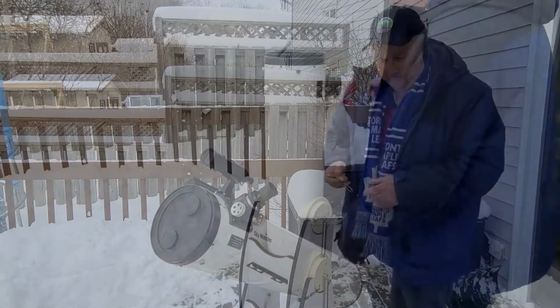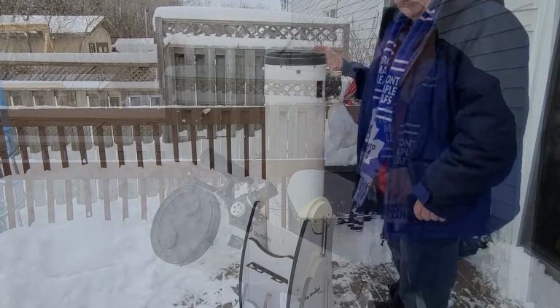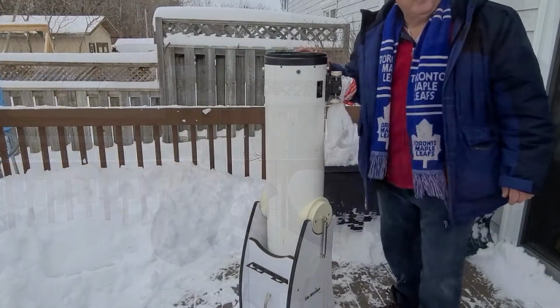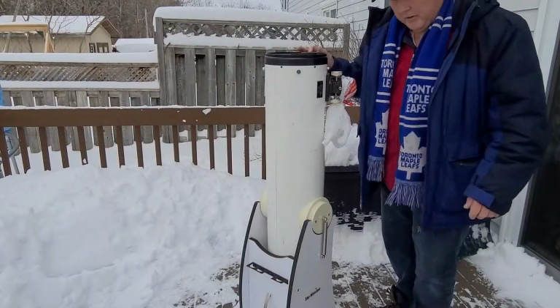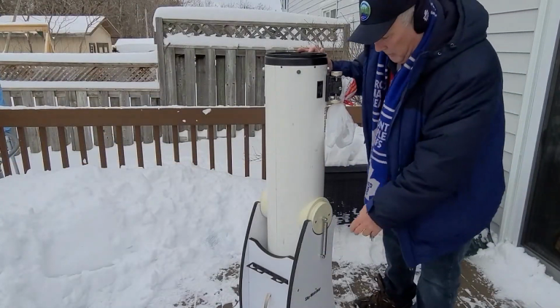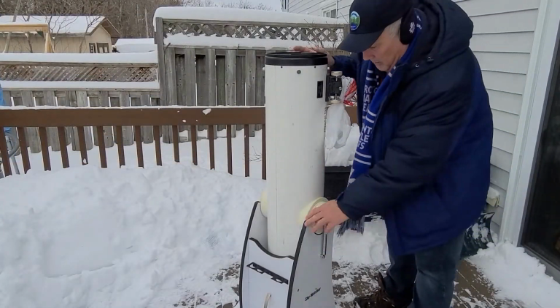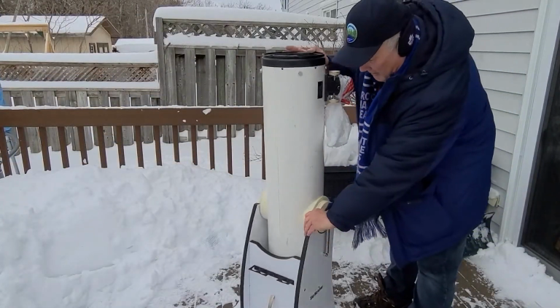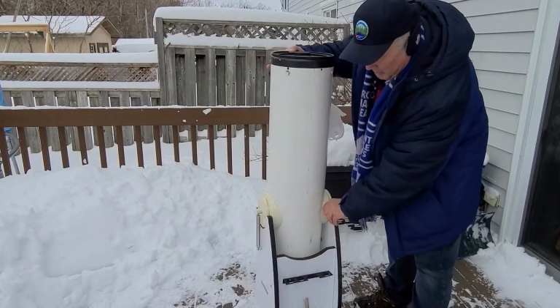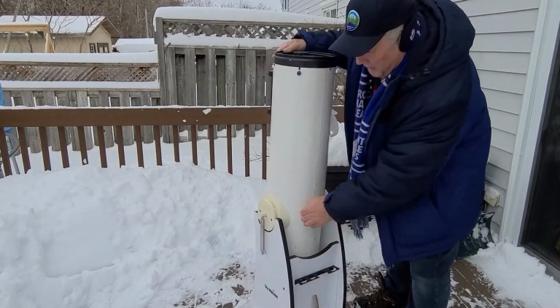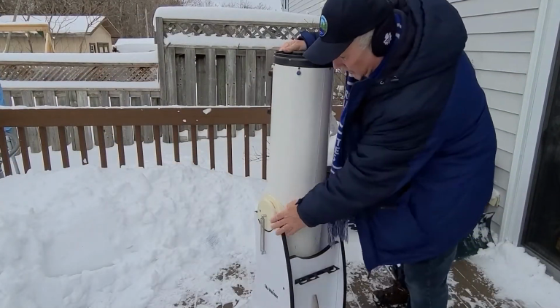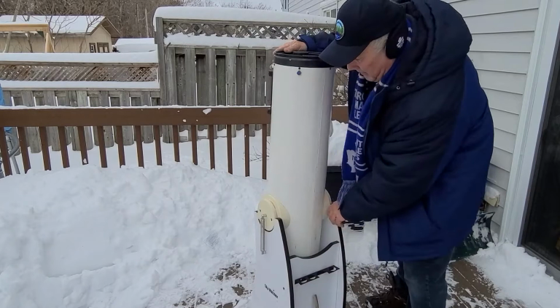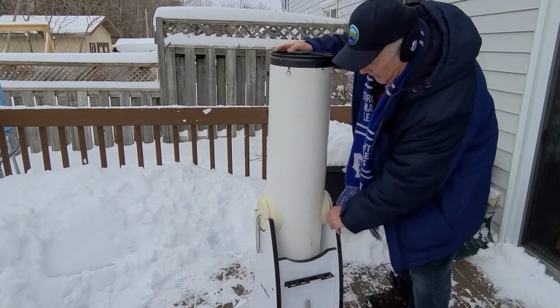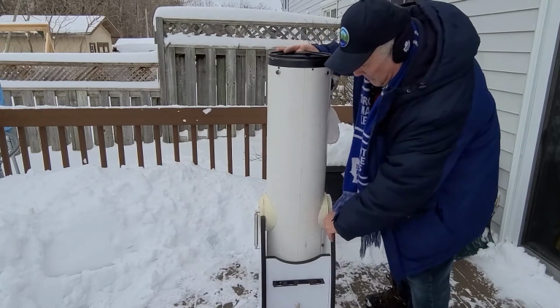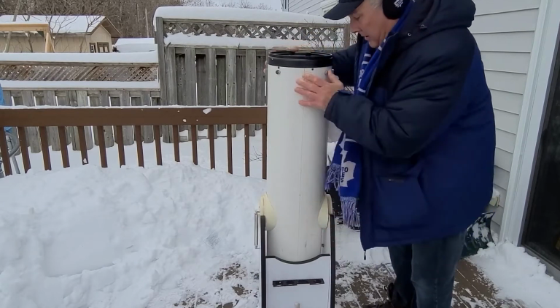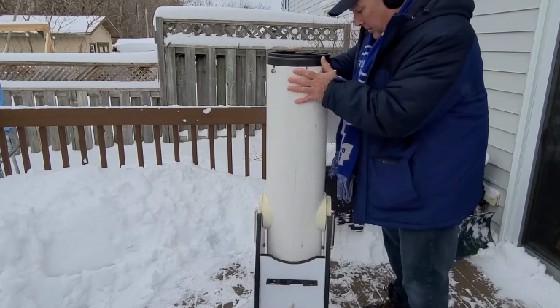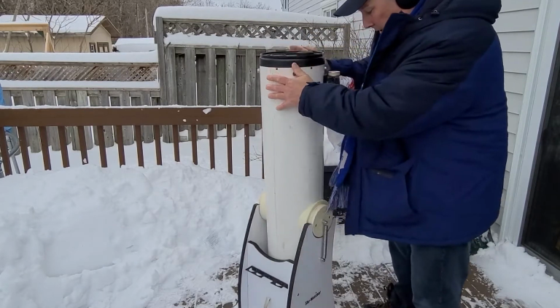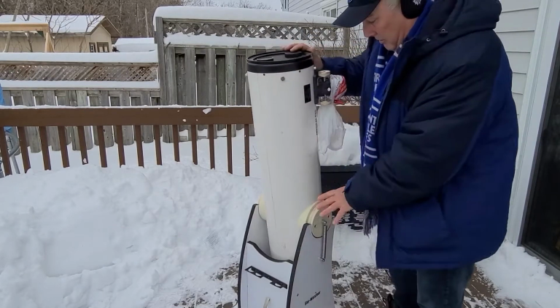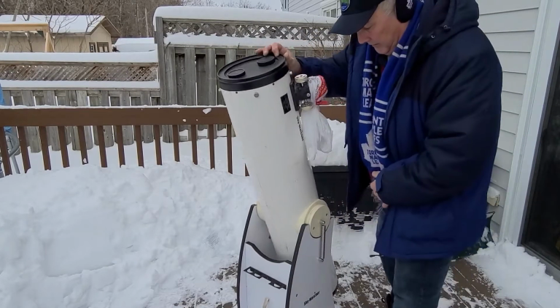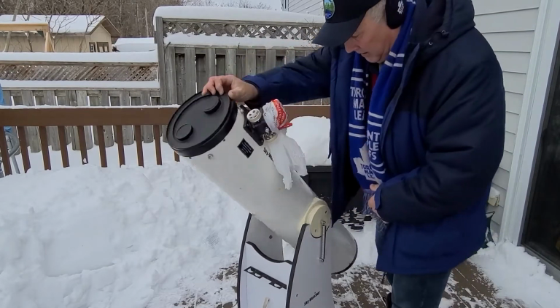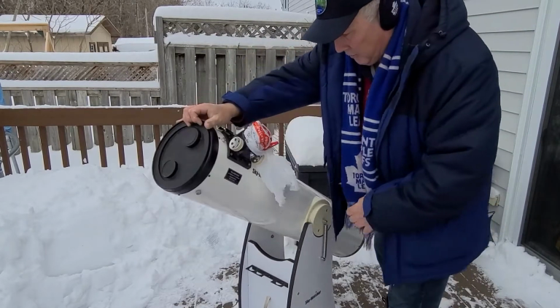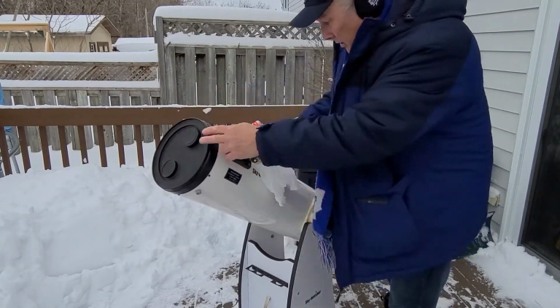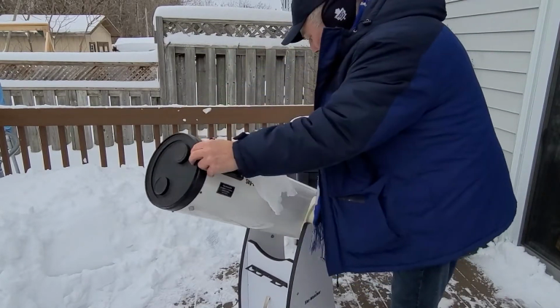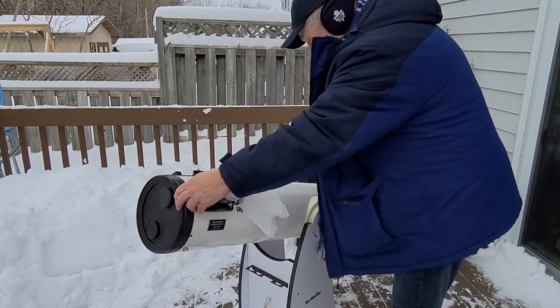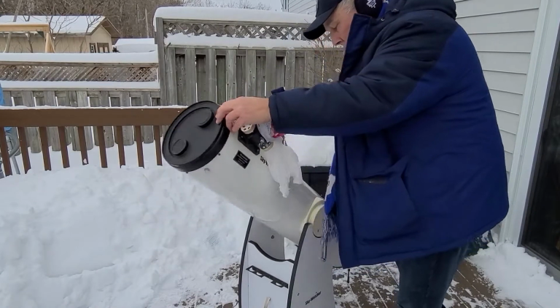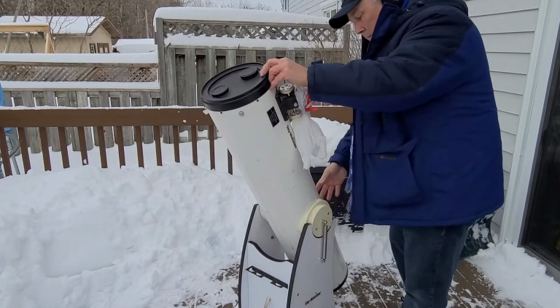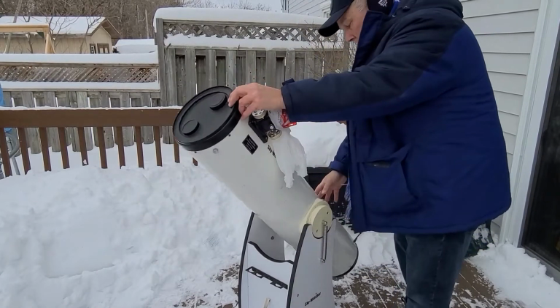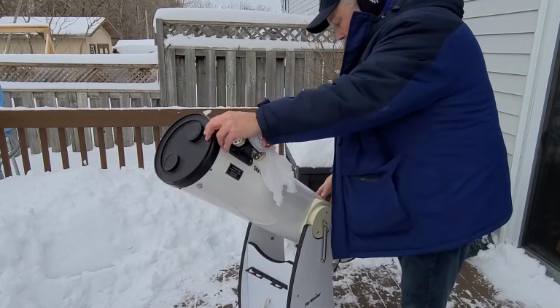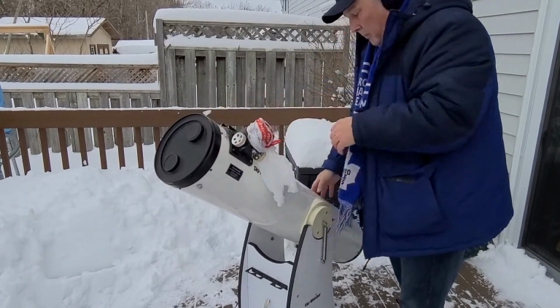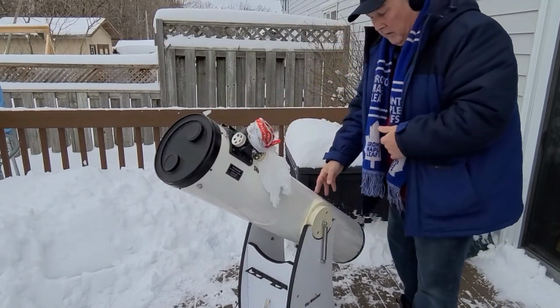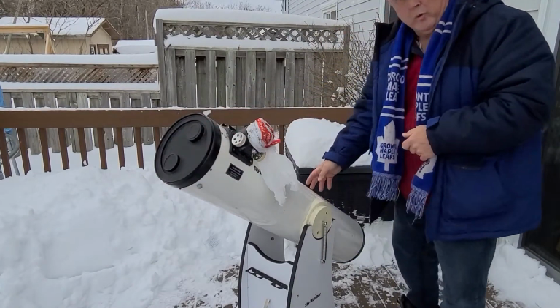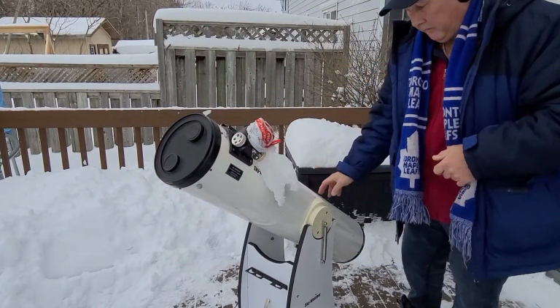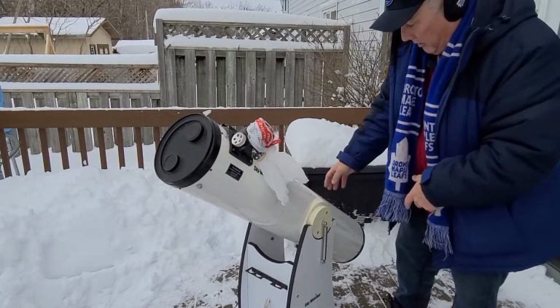Now that we have the two springs on — one here, one over here — it makes it easier and it keeps it in place. So now you can move it up and down with no problem and no worry of it falling off.